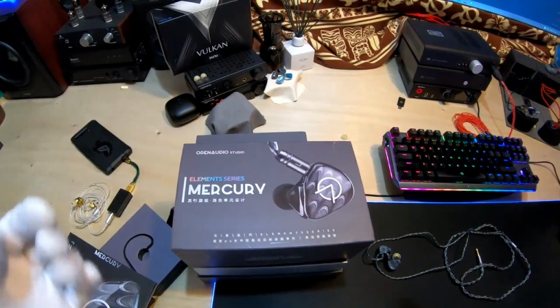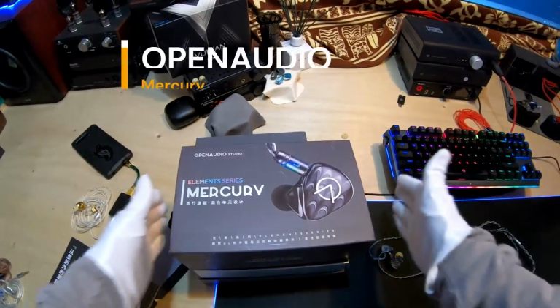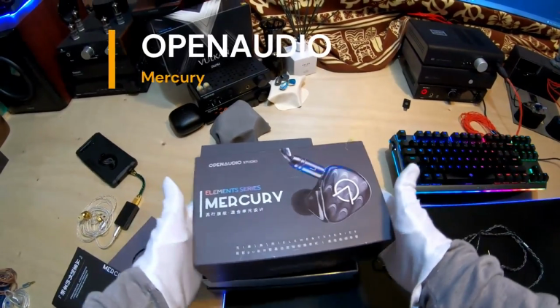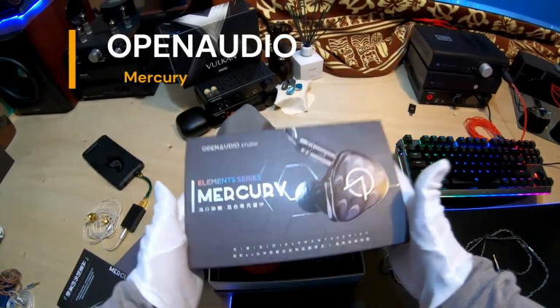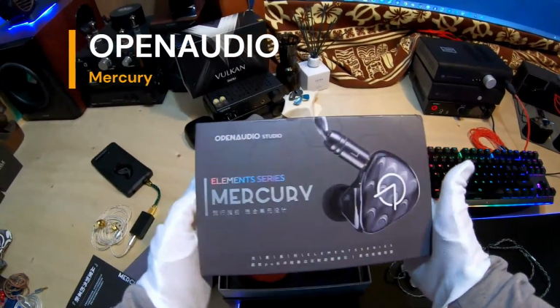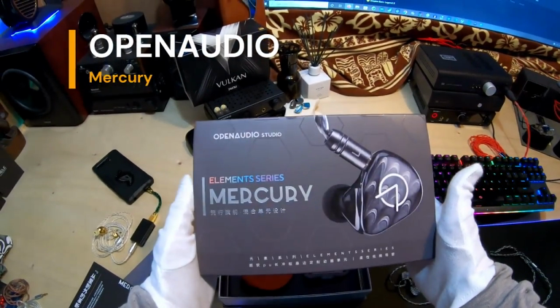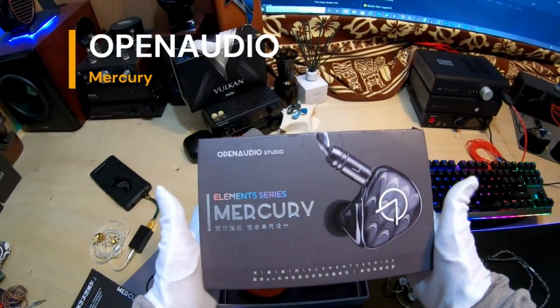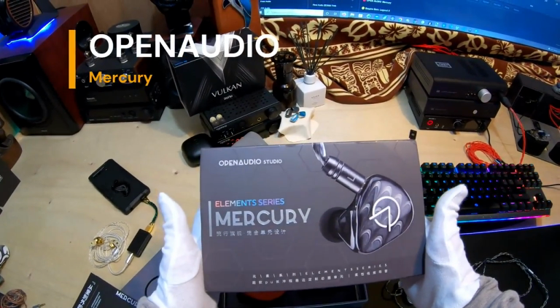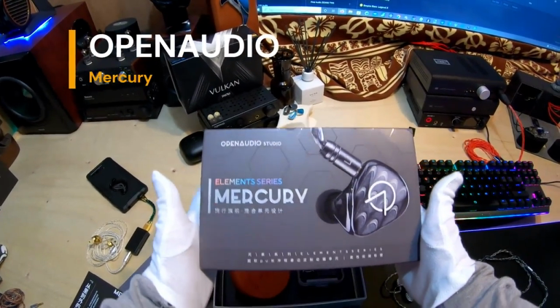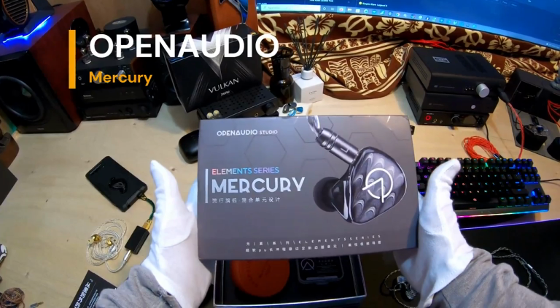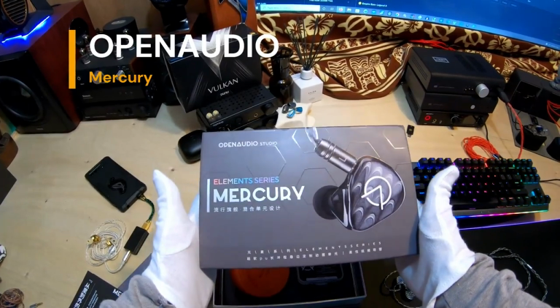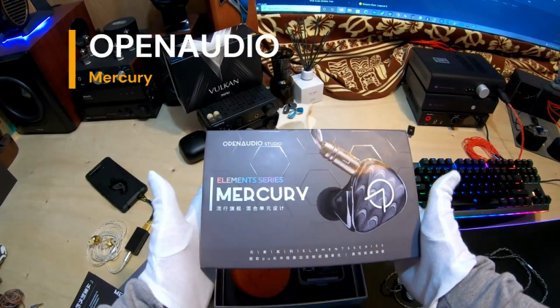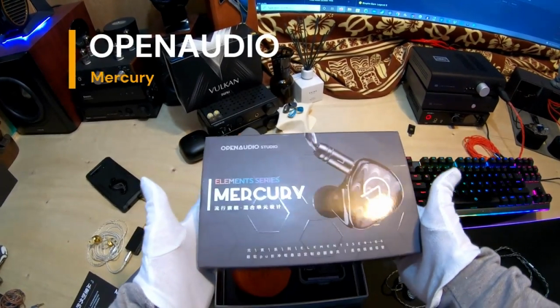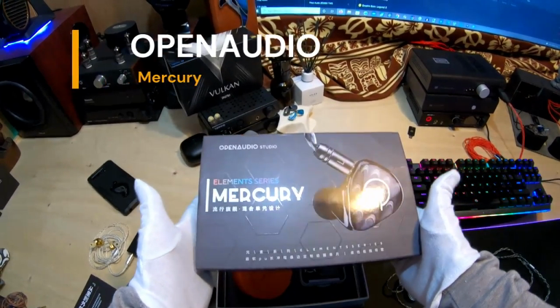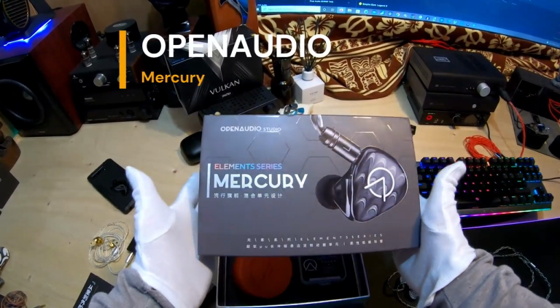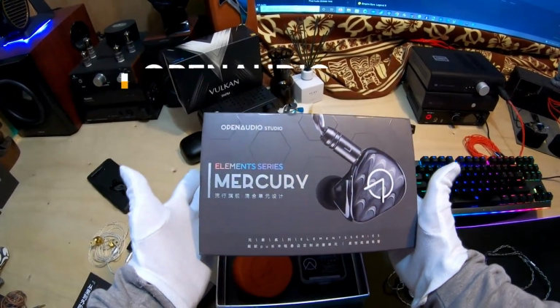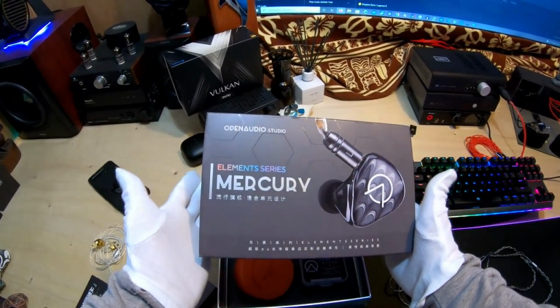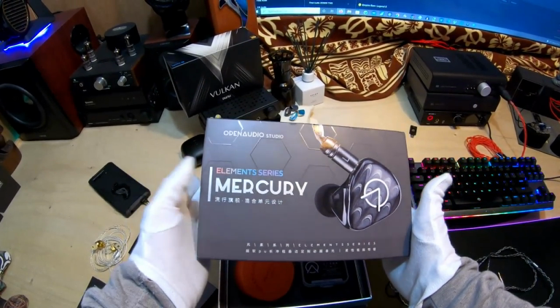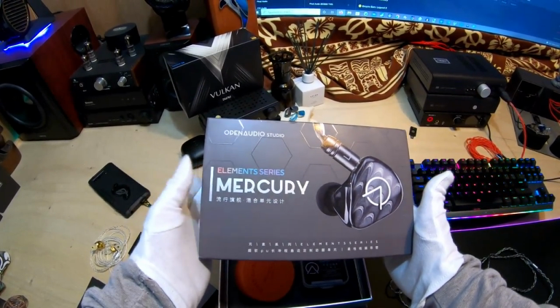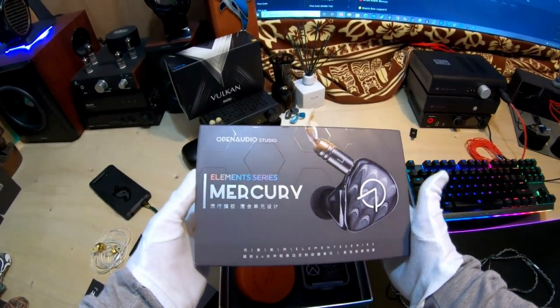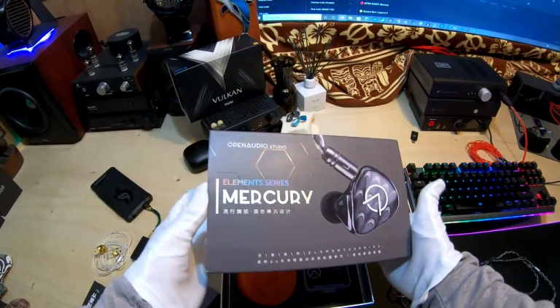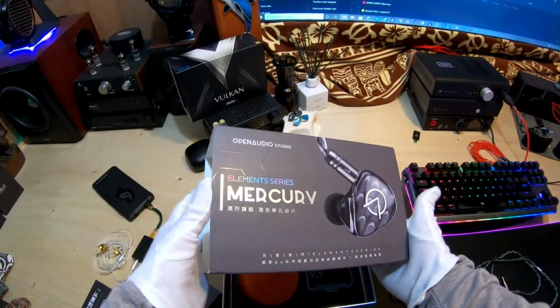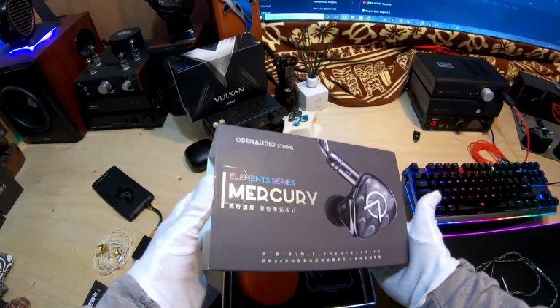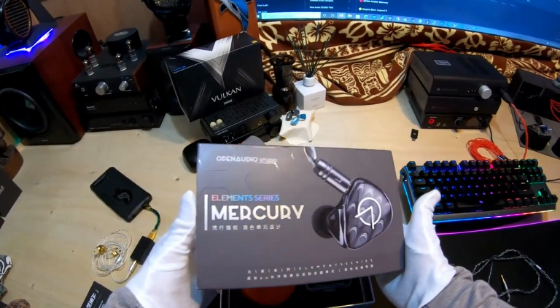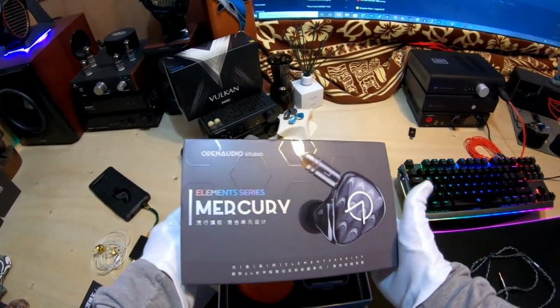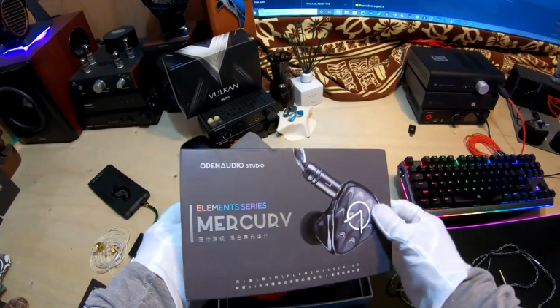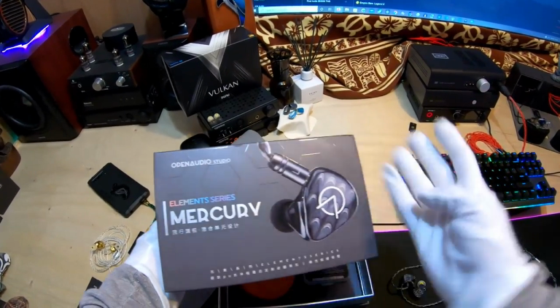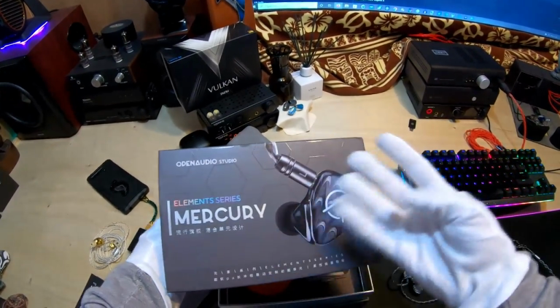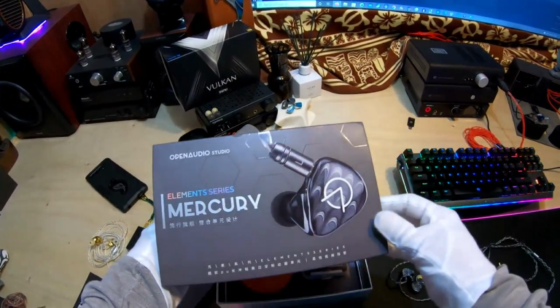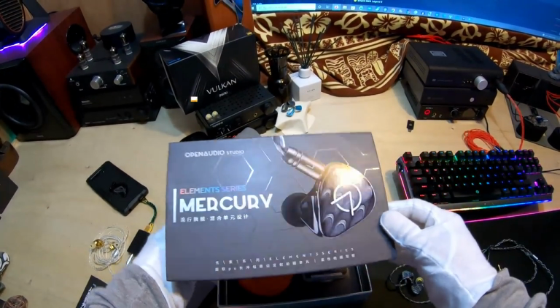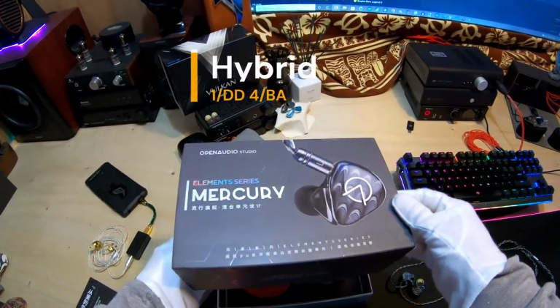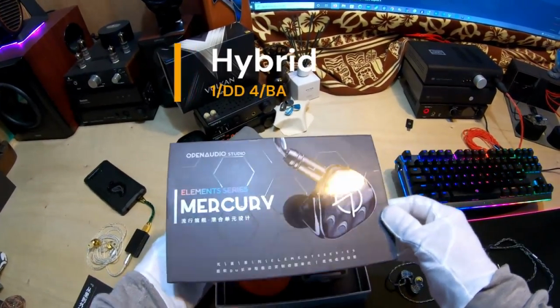Here's a video for a set called Mercury by a company called Open Audio Studio. Never heard of it before. The Elements Series — this is the element Mercury. It's a single dynamic, four balanced armature set, so it's a hybrid.